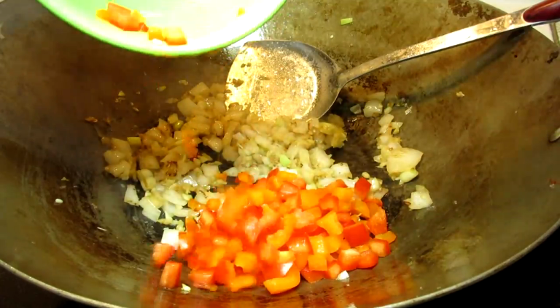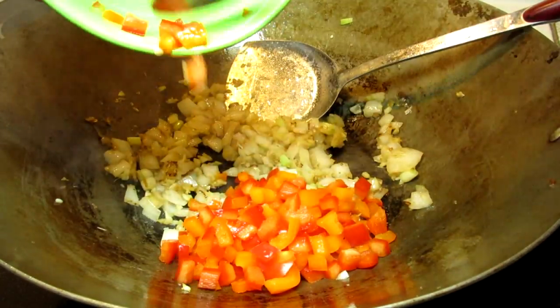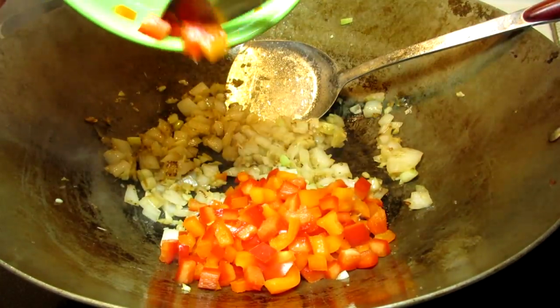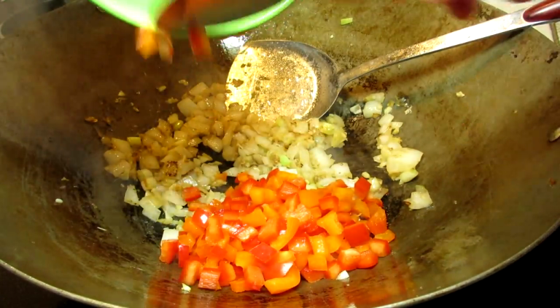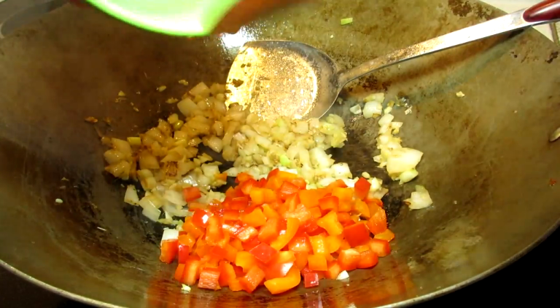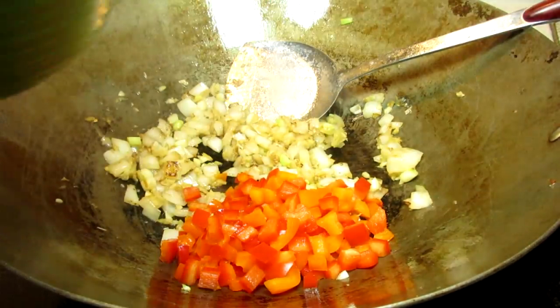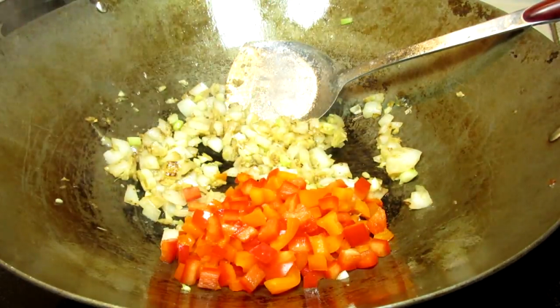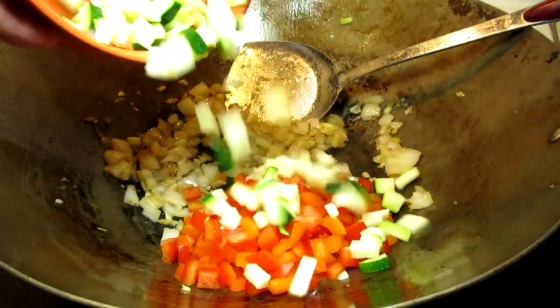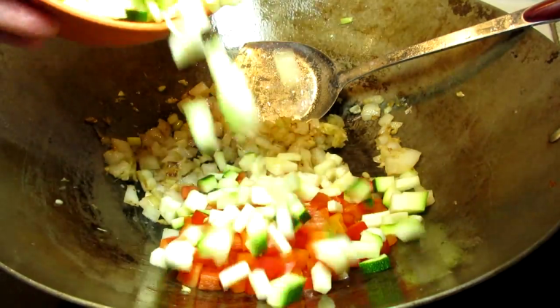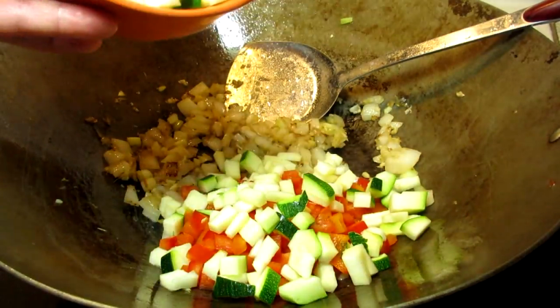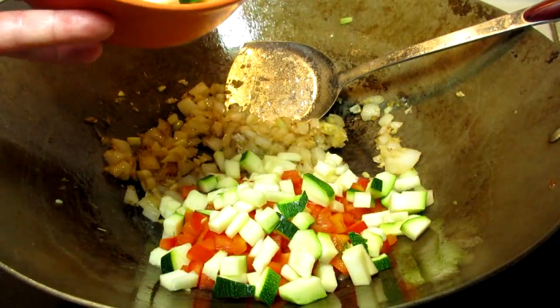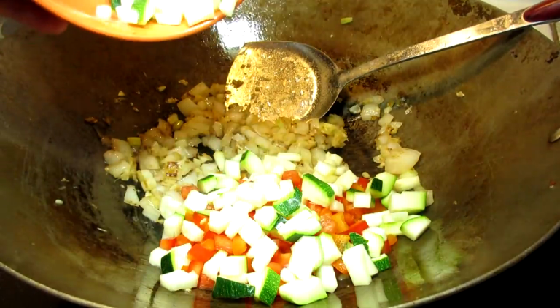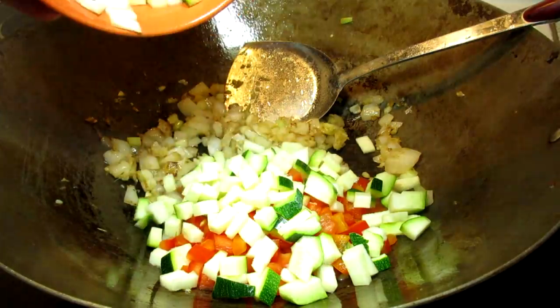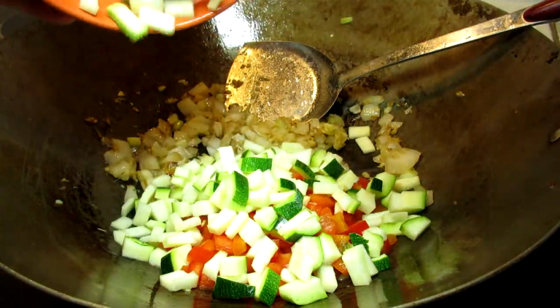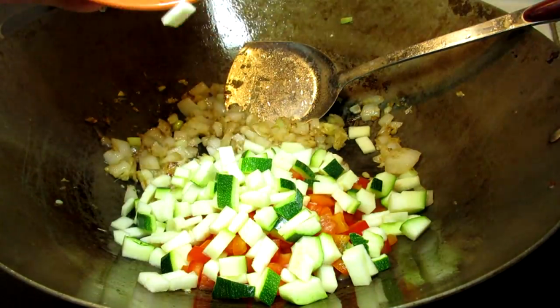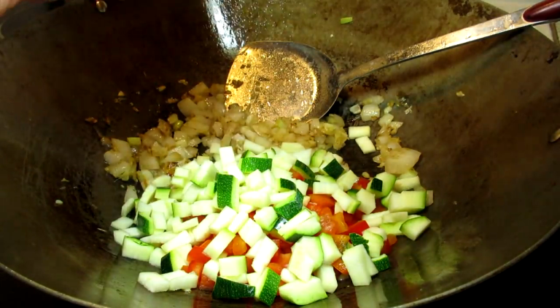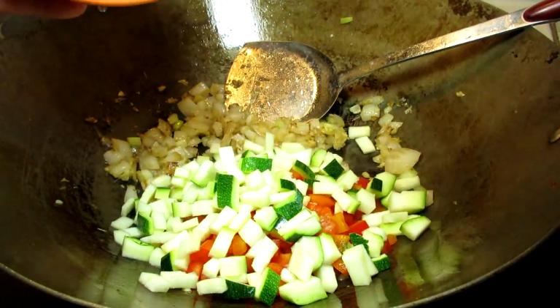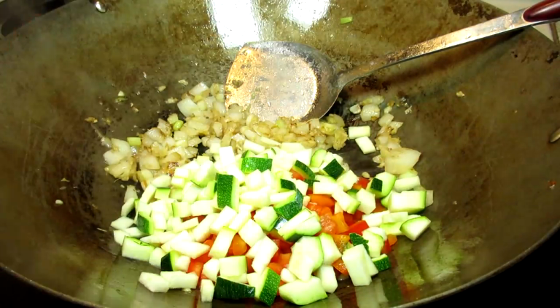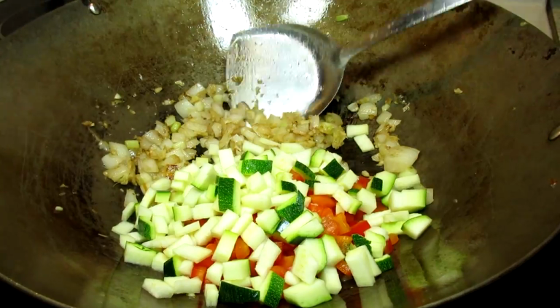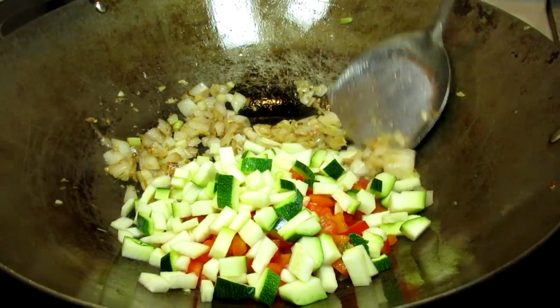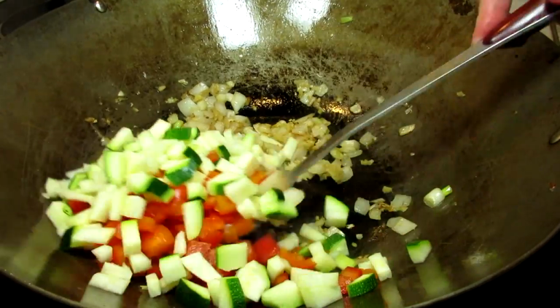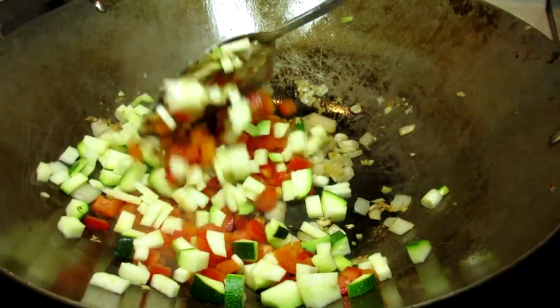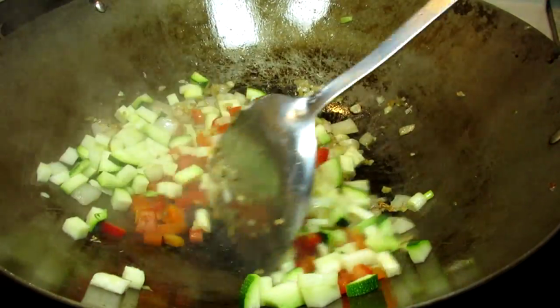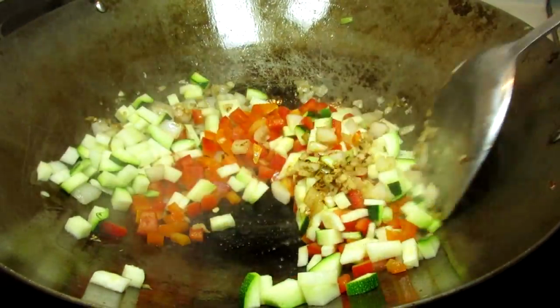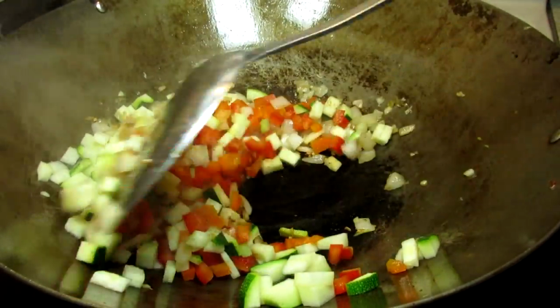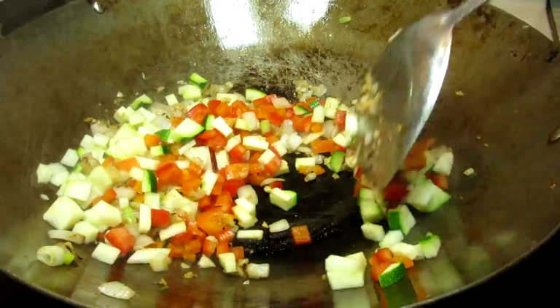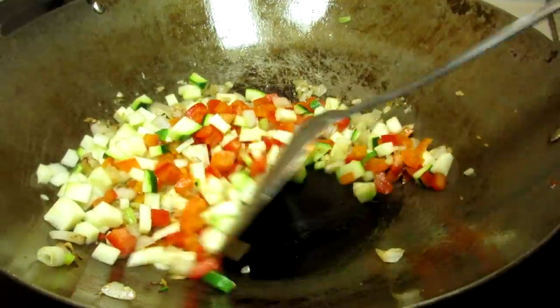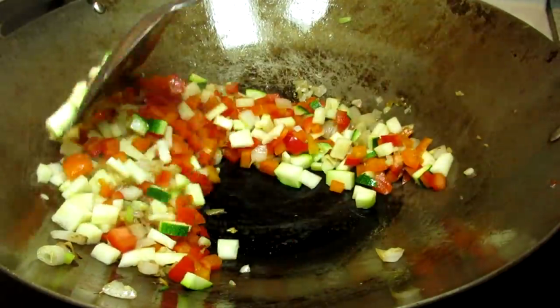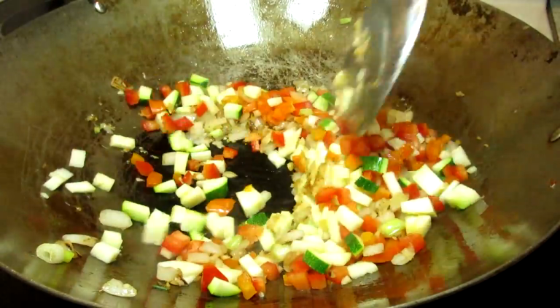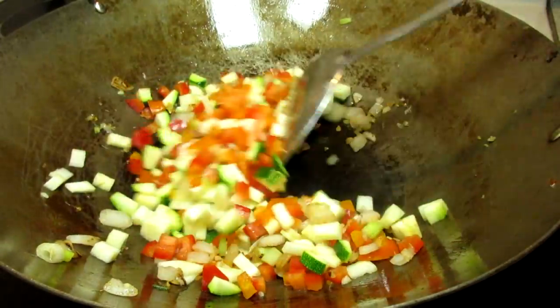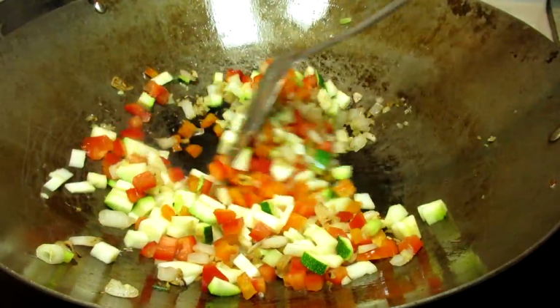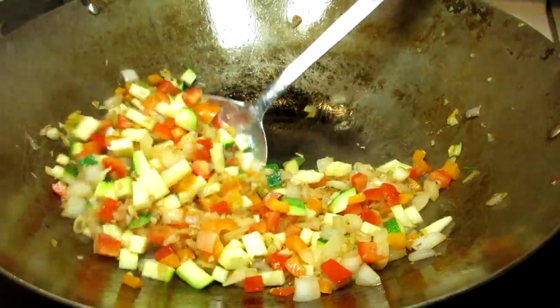Next I'm adding in some finely diced bell pepper and zucchini. You can add the vegetables that you like — these are what we like and what I have on hand. Stirring and cooking for another two to three minutes.